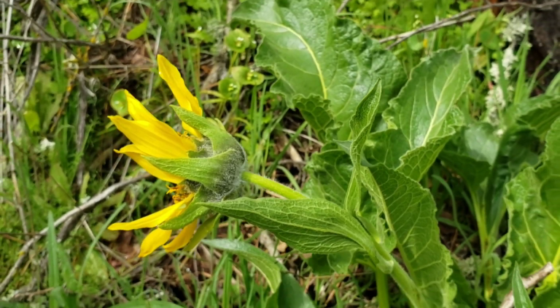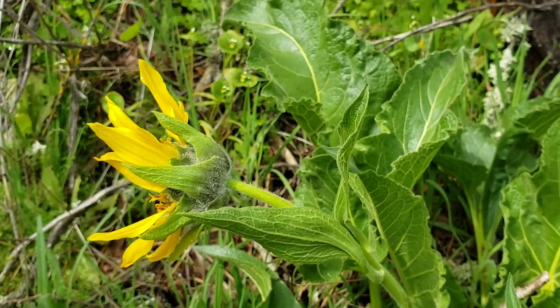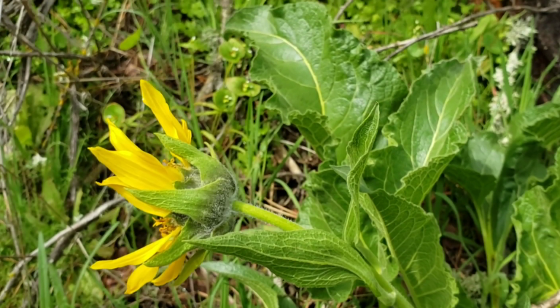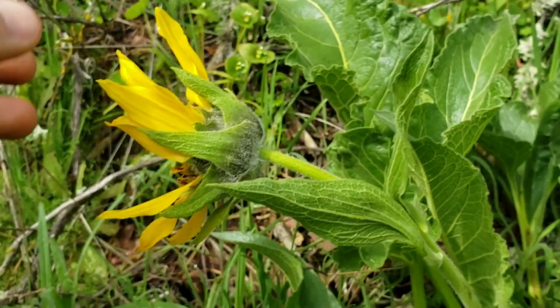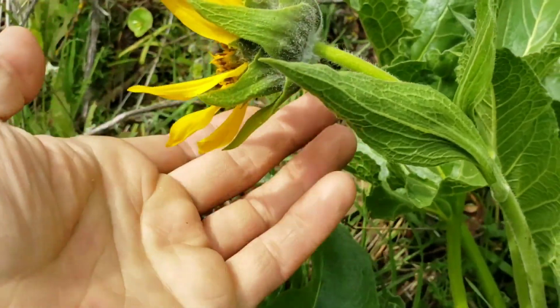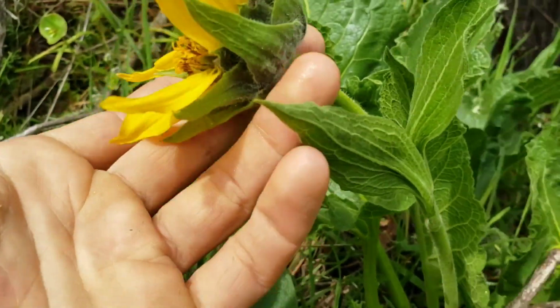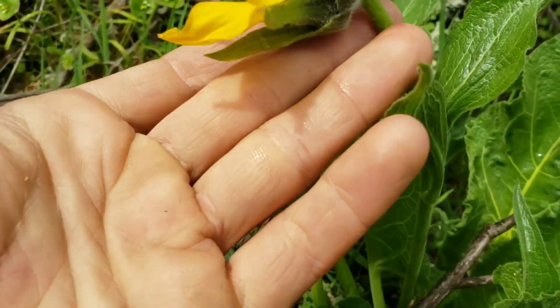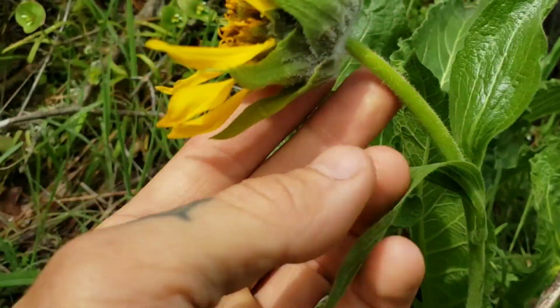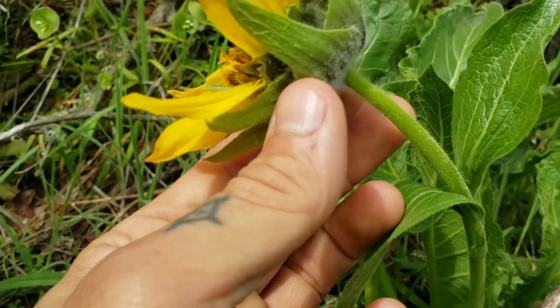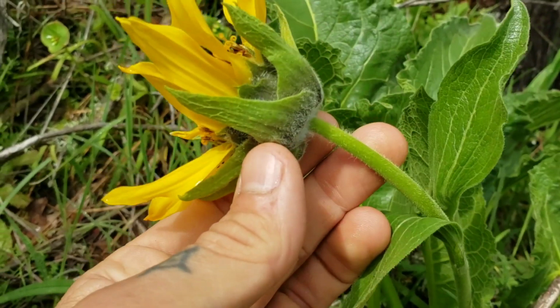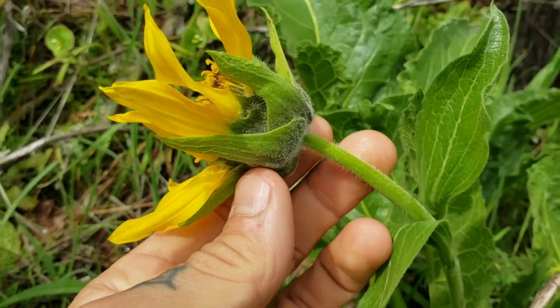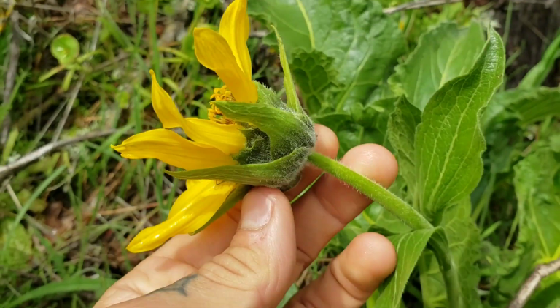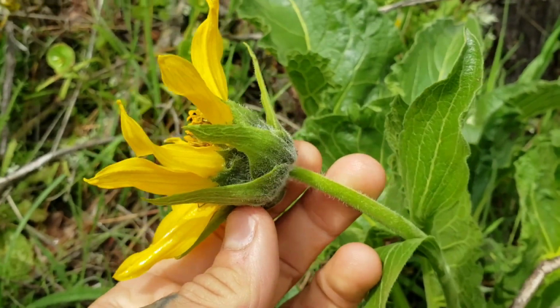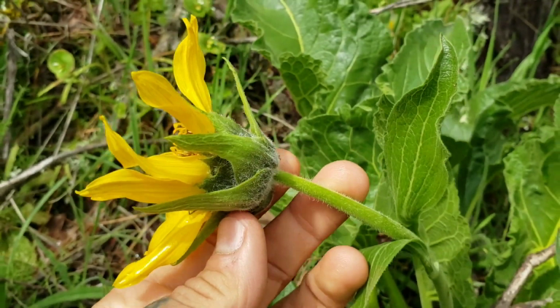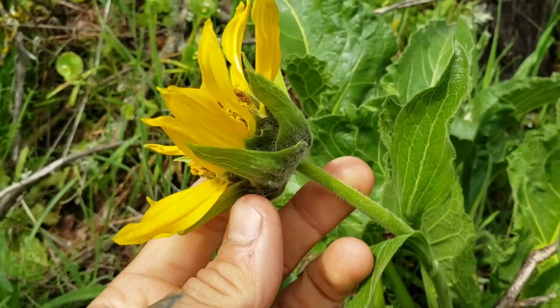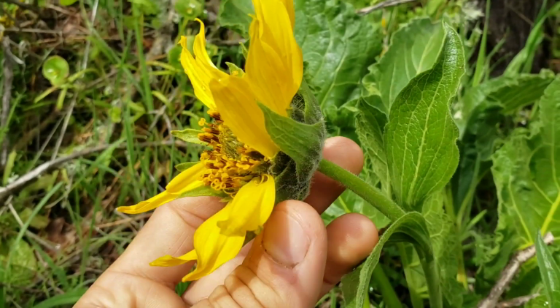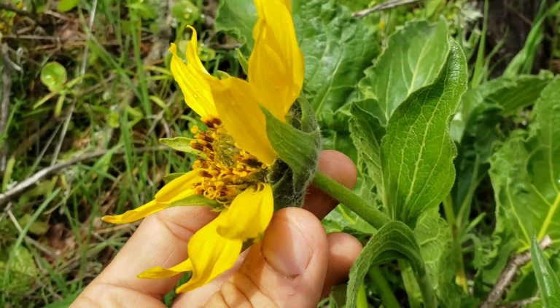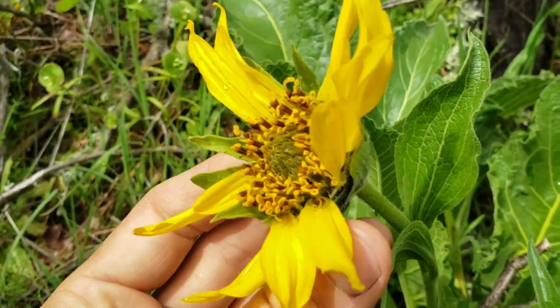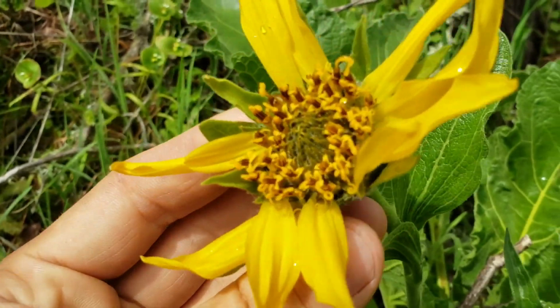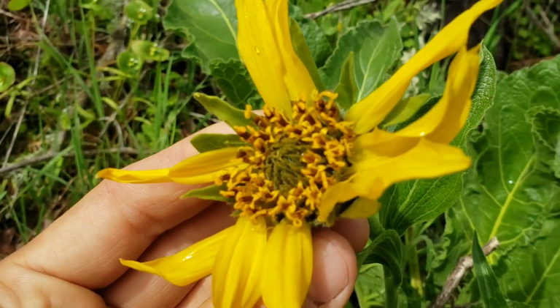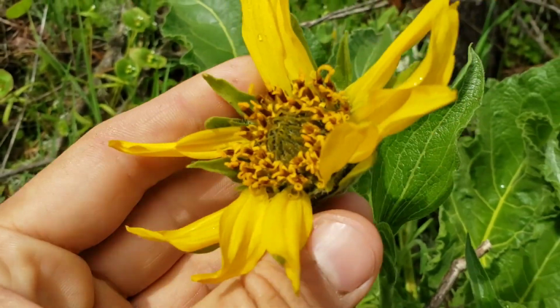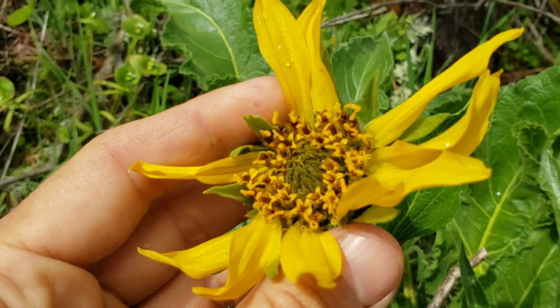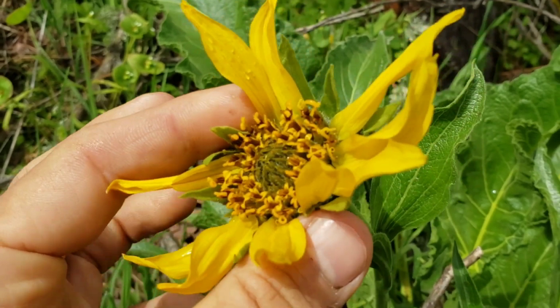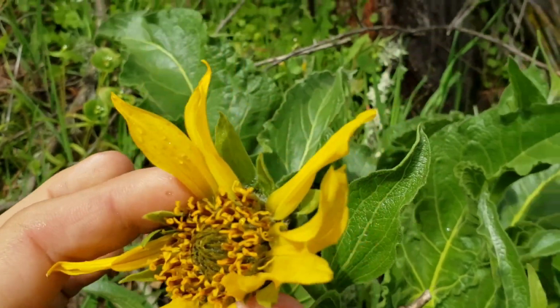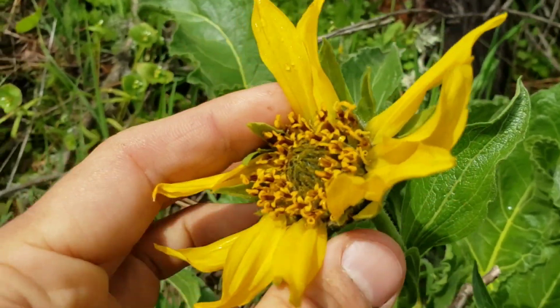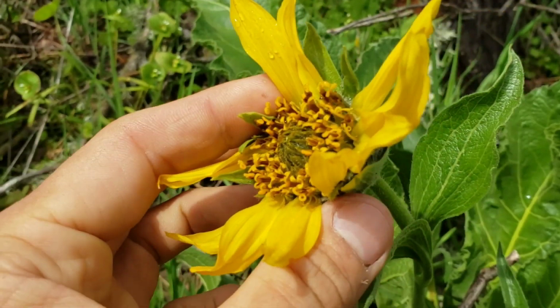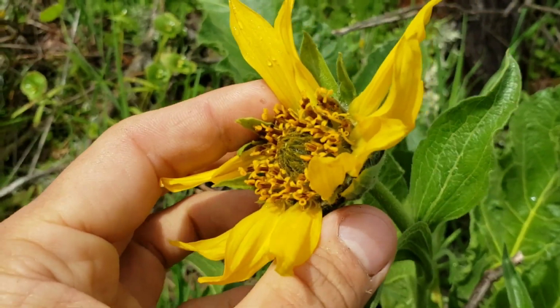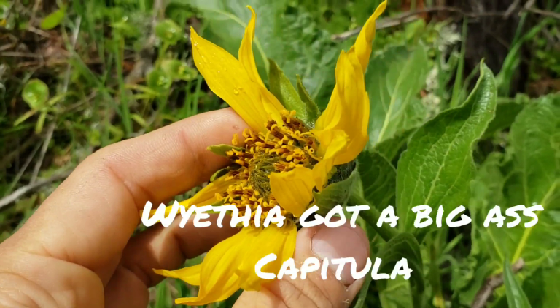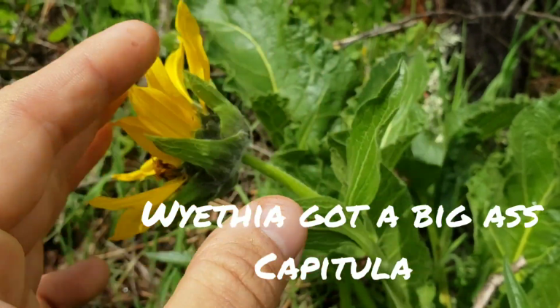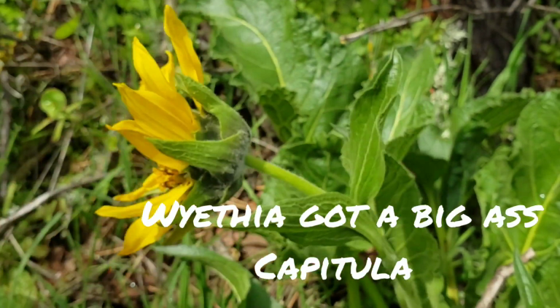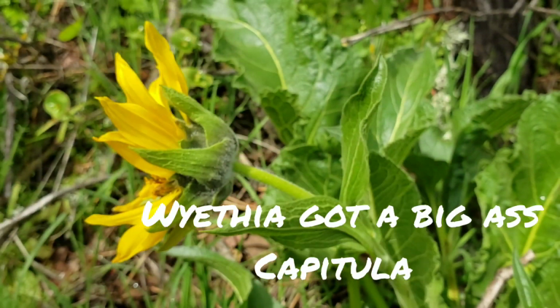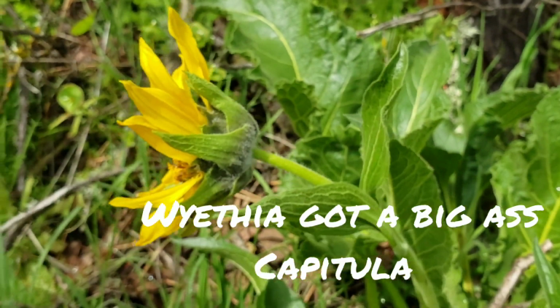On this one — this is a really good flower, because most composite flowers are too tiny to really look at. But this is about the size of a golf ball. Excuse the reference, I kind of hate golf.